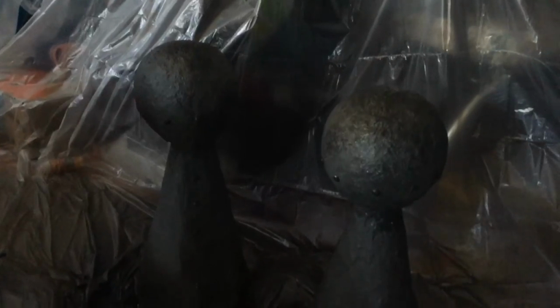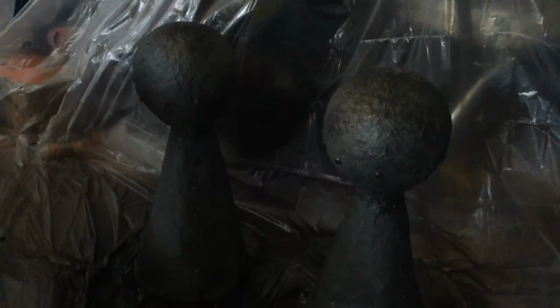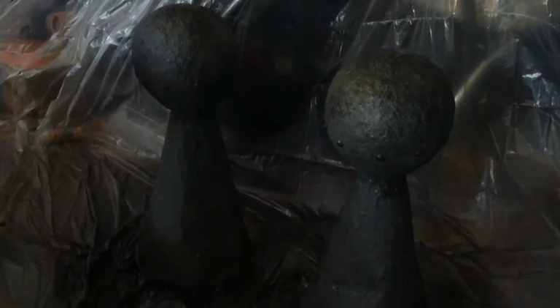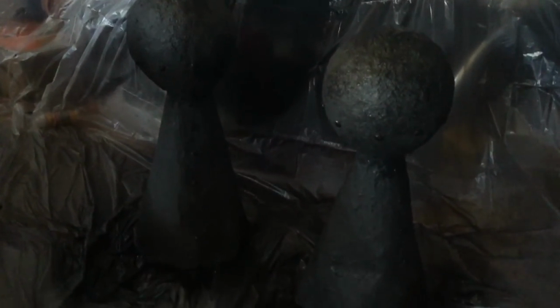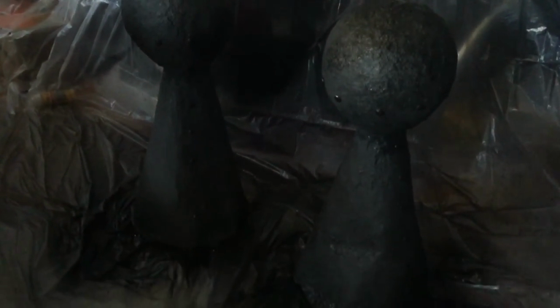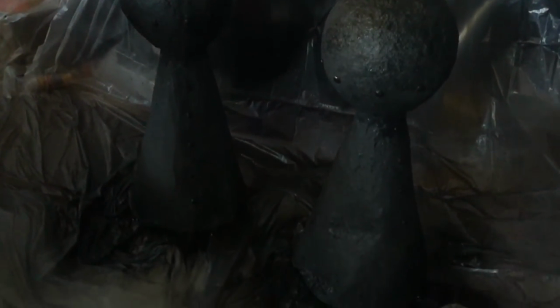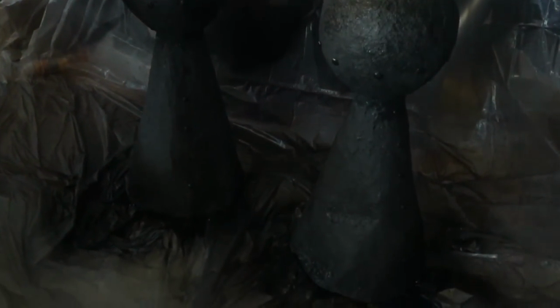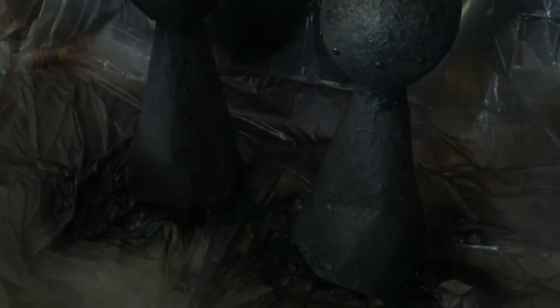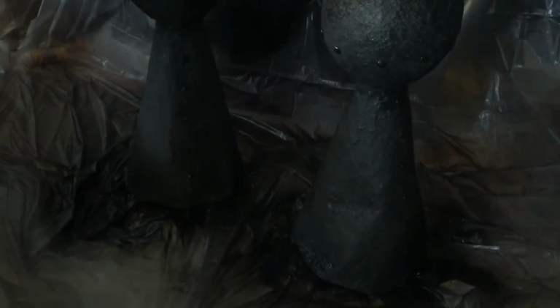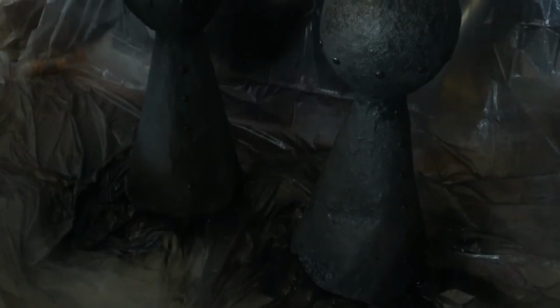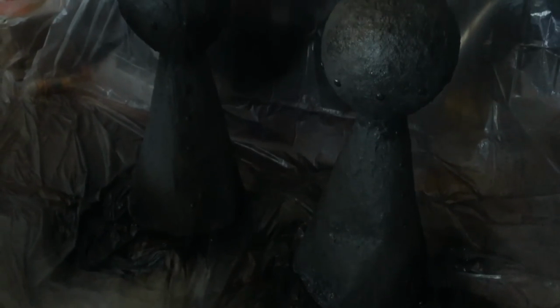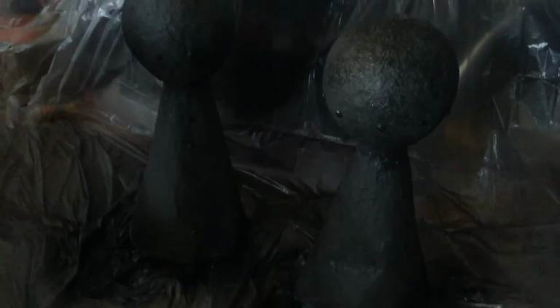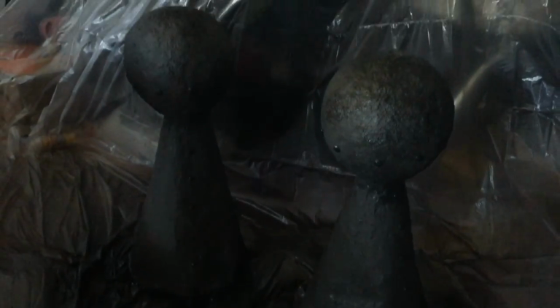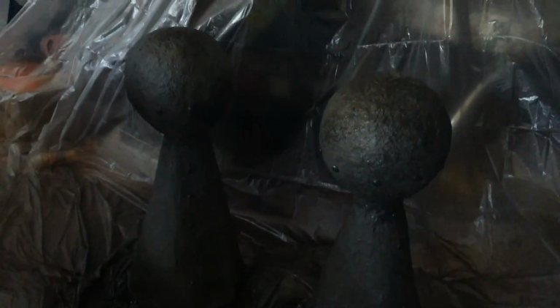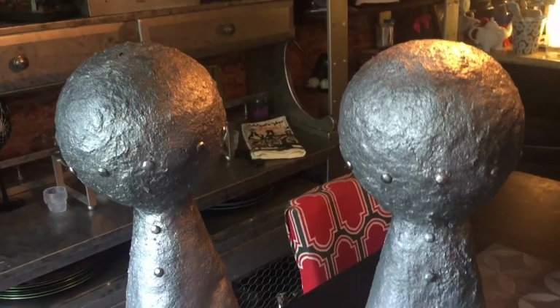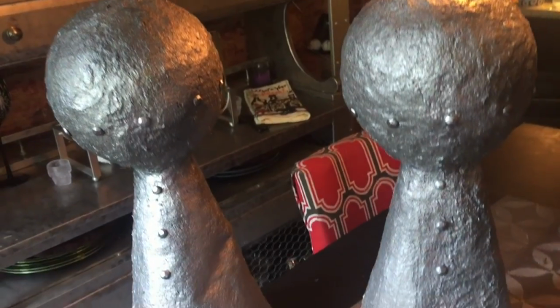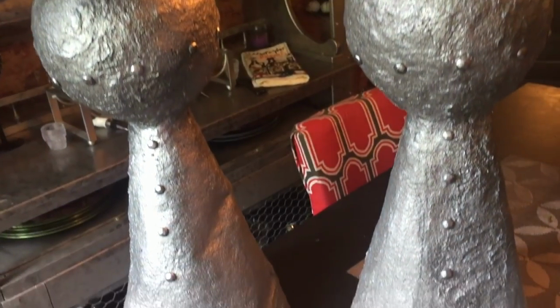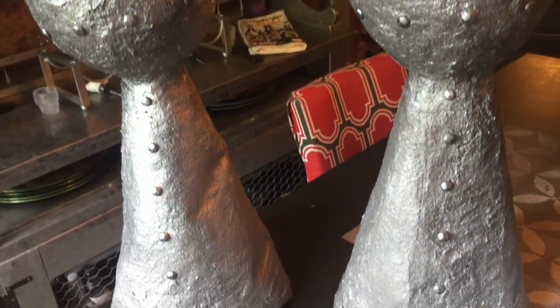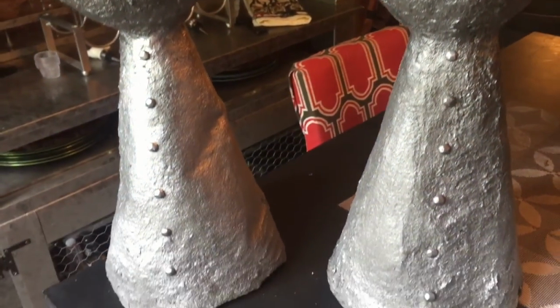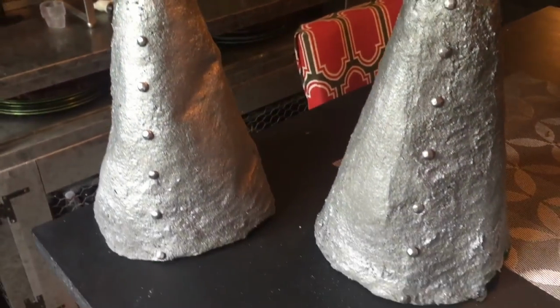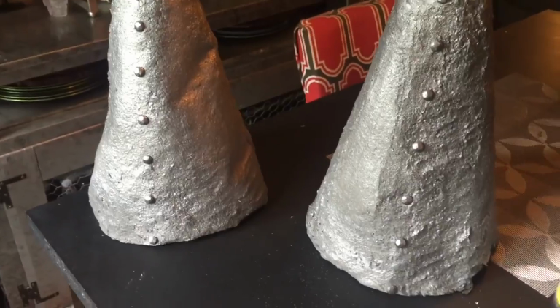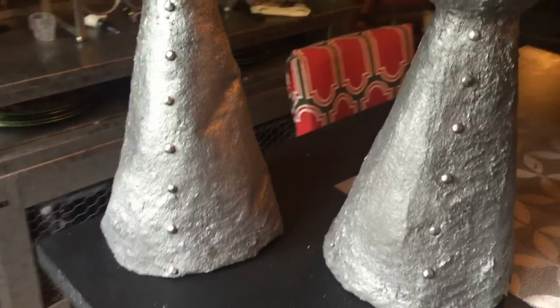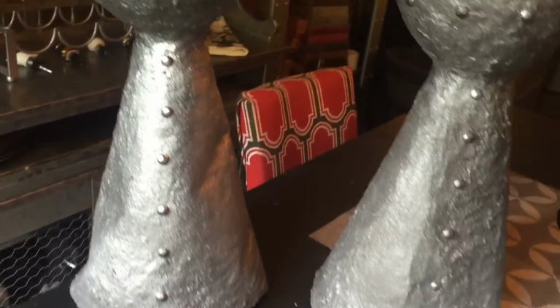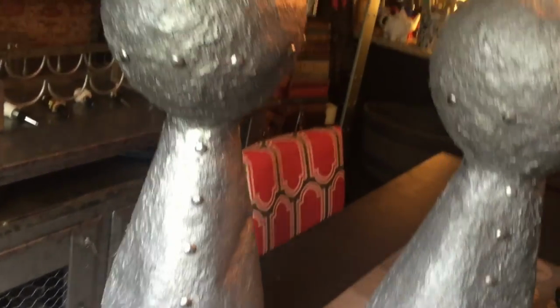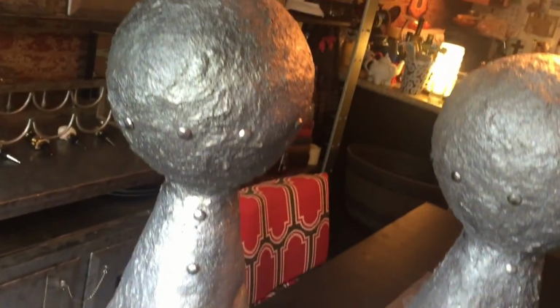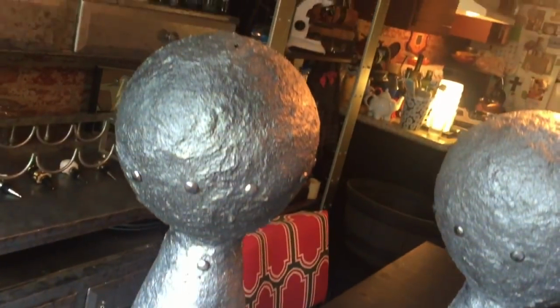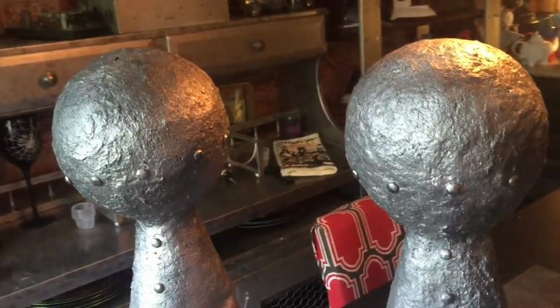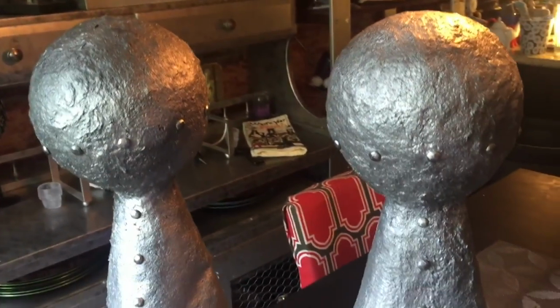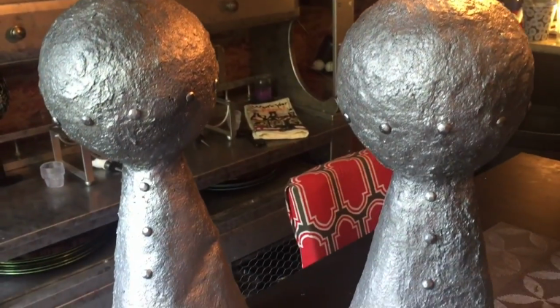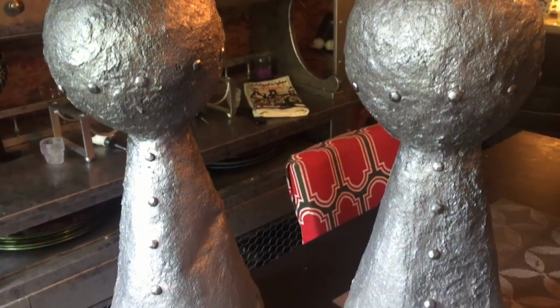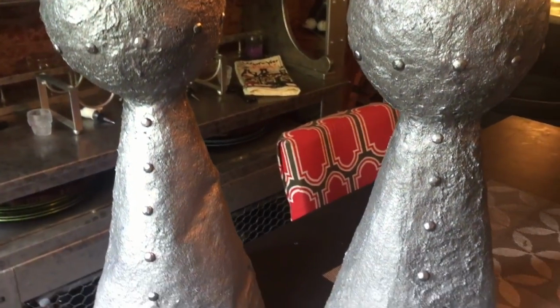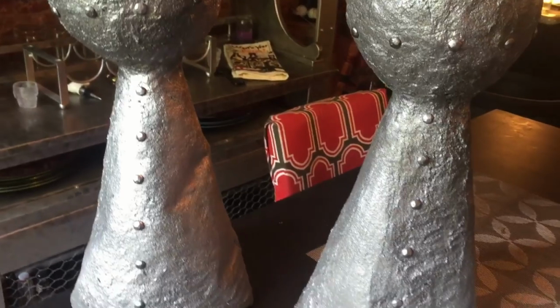They look a little bit alien after their first coat of metallic spray paint. Let's see if we can't lighten them up a bit. Dr. Finkelstein's equipment is almost complete. They're a beautiful, shiny, metallic color with a lot of depth because I used those two different colors of spray paint — one dark first followed by the light to give it a galvanized steel look.